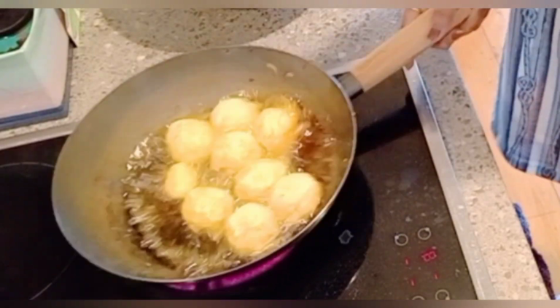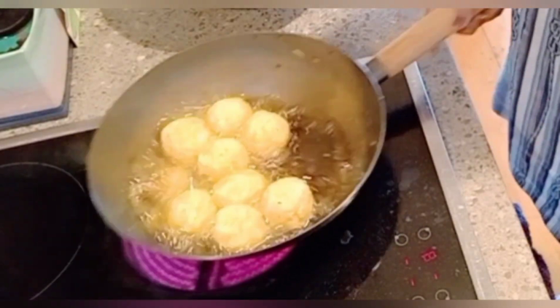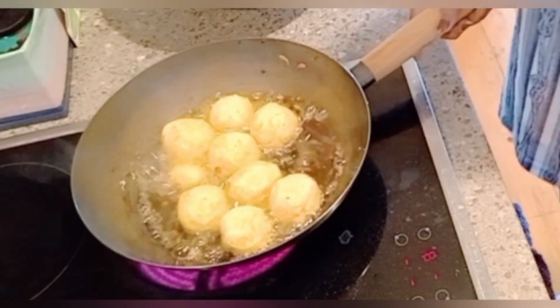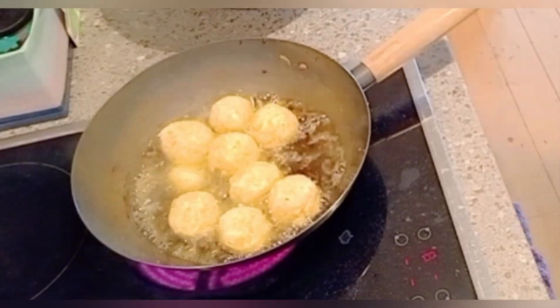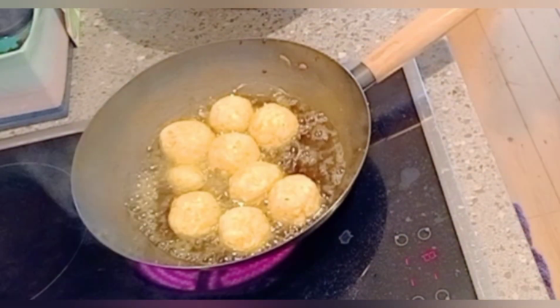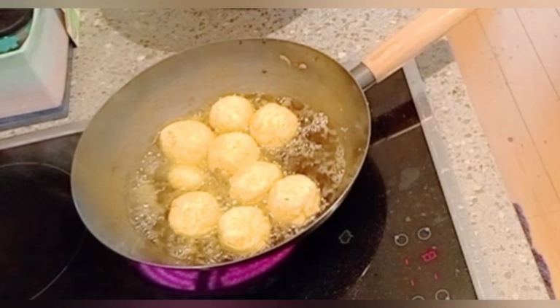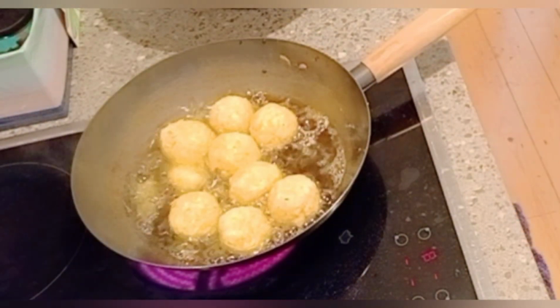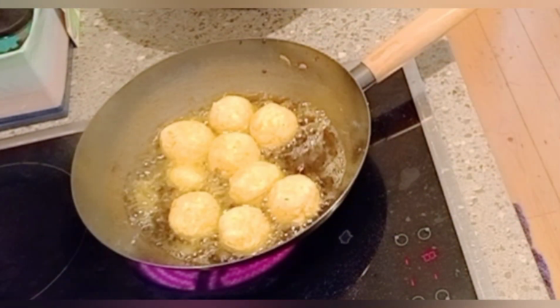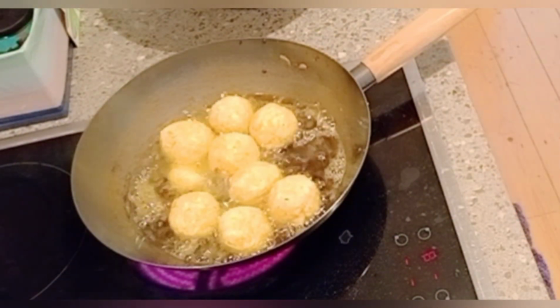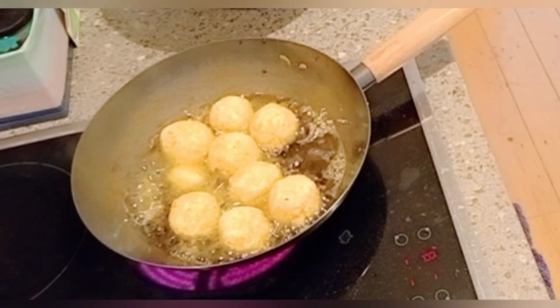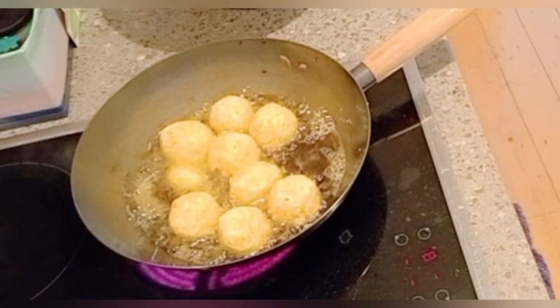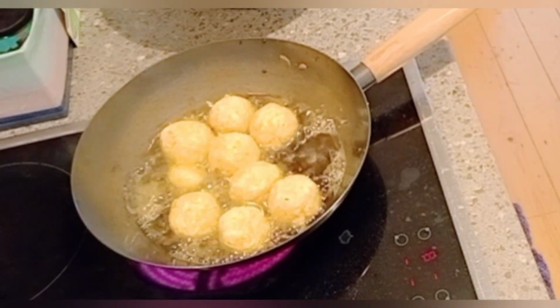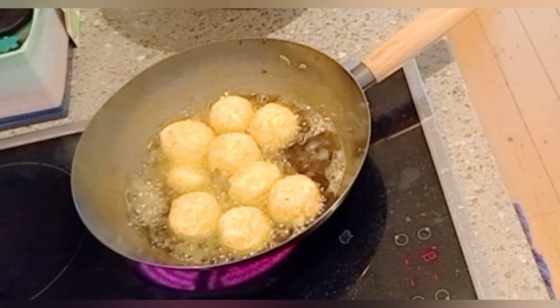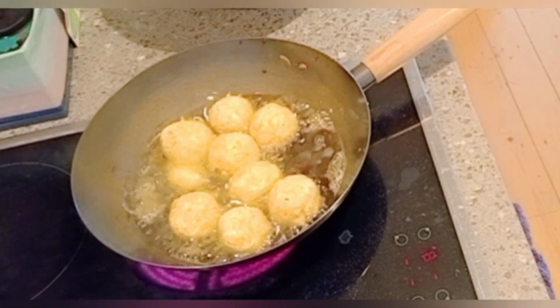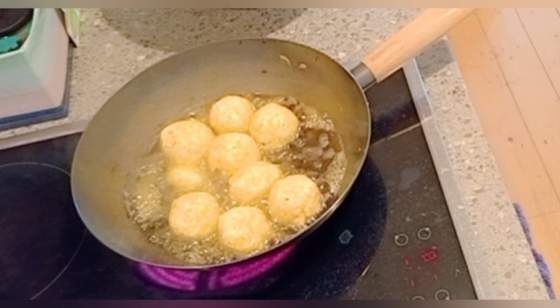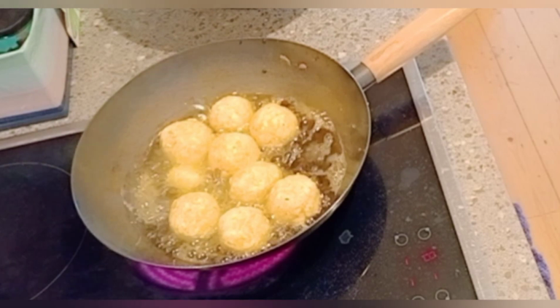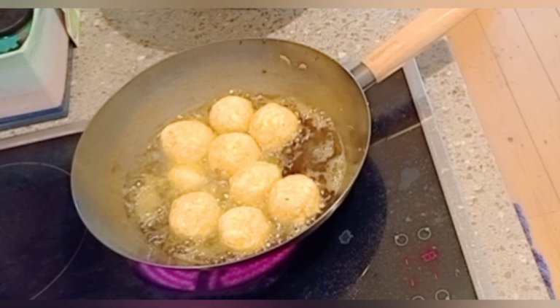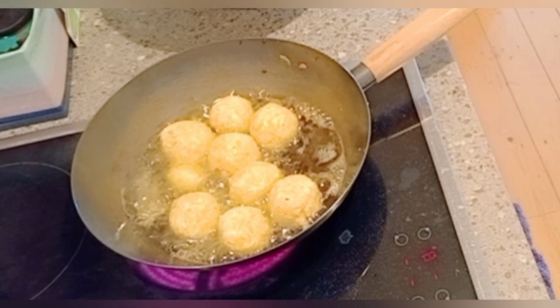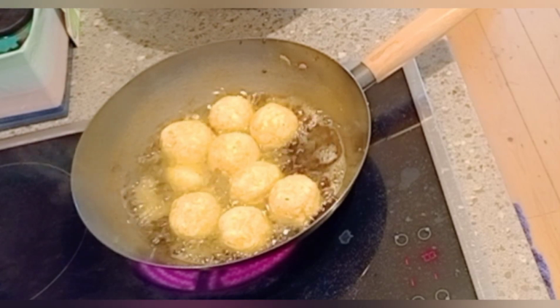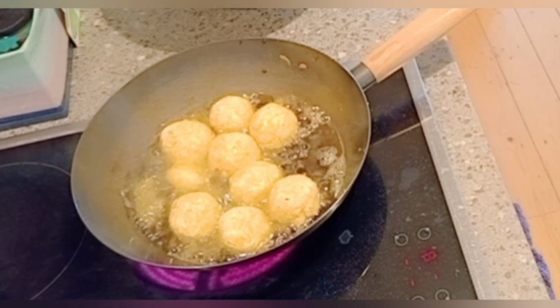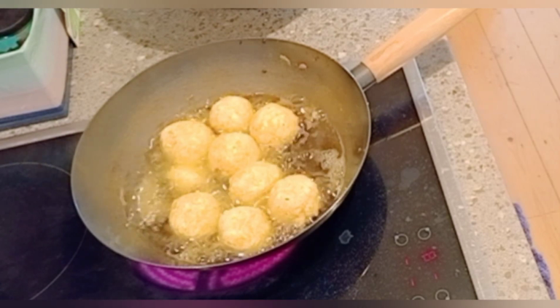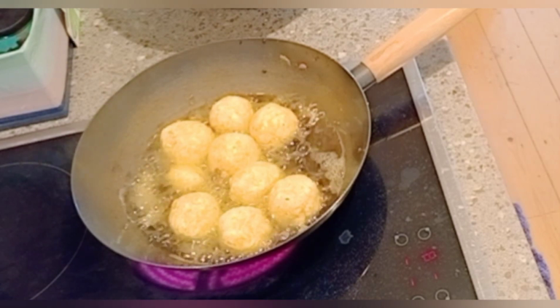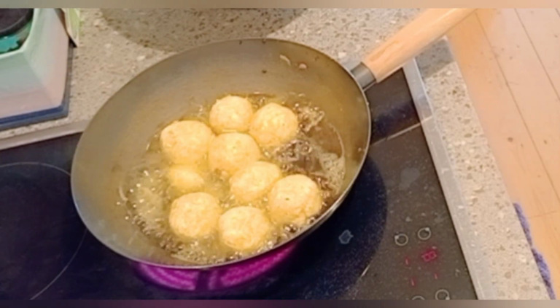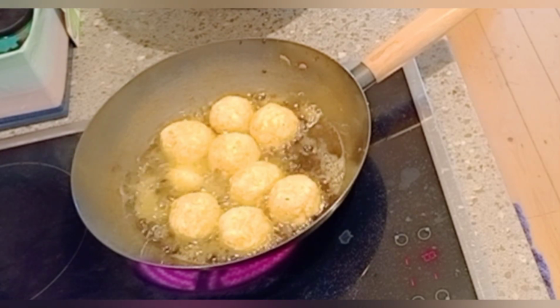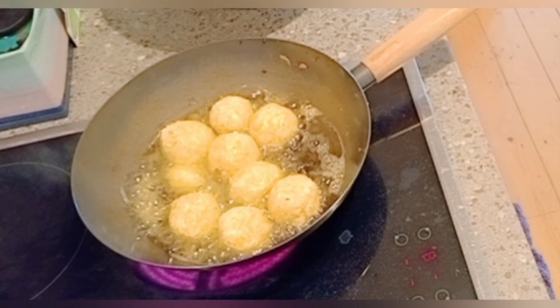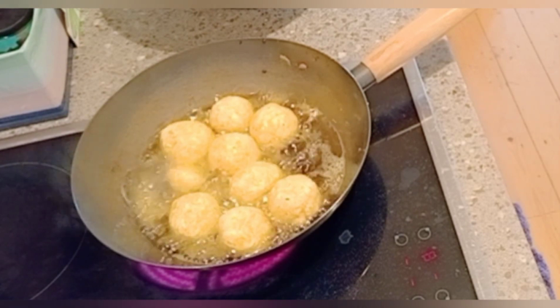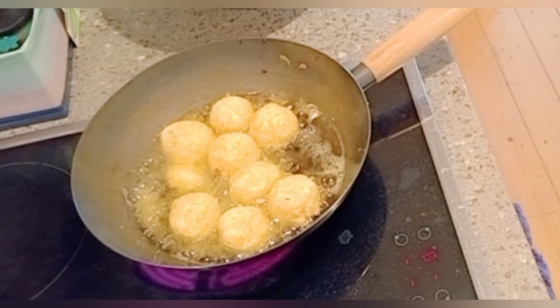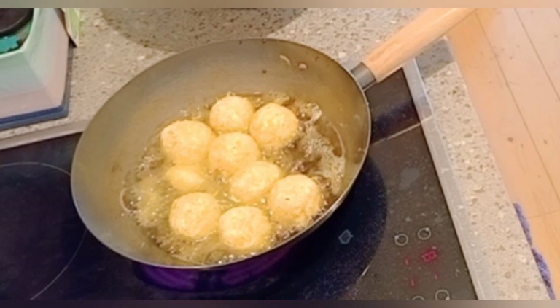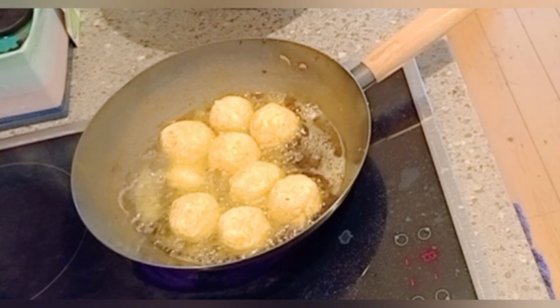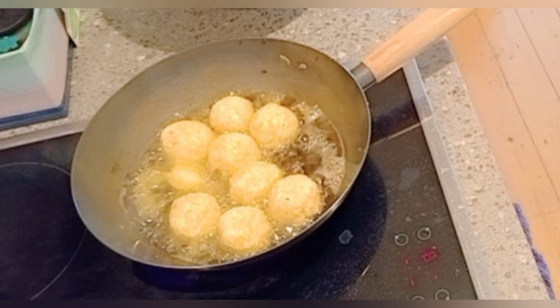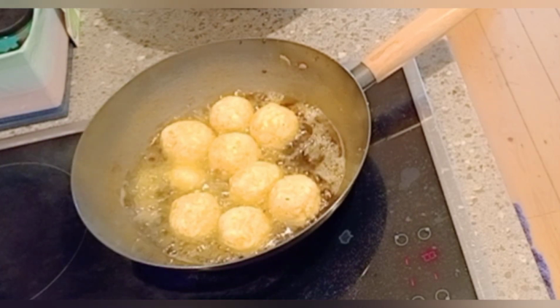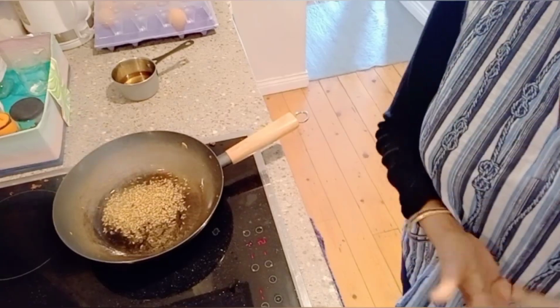Deep fry the balls until the color of the batter turns brown, then remove them from the oil.